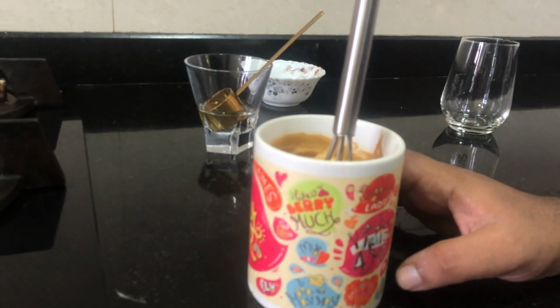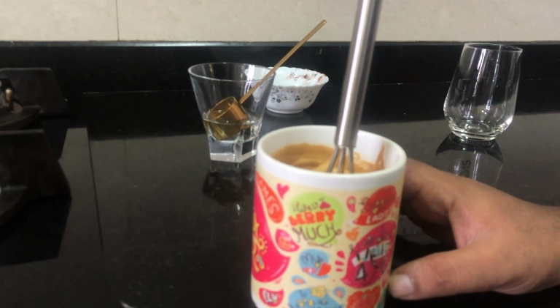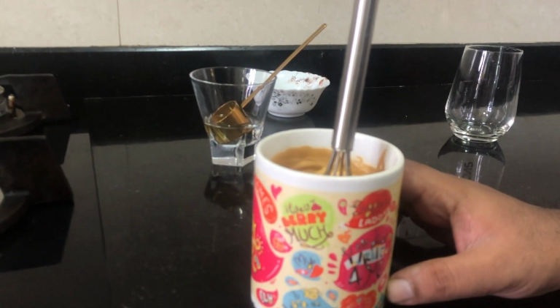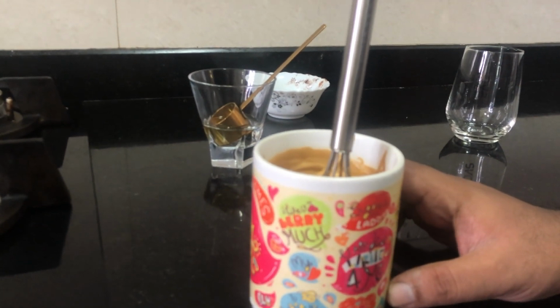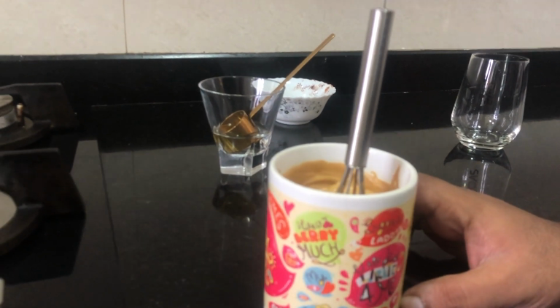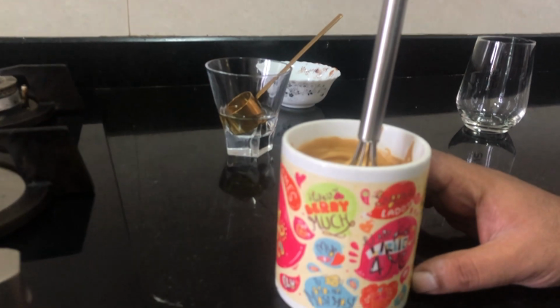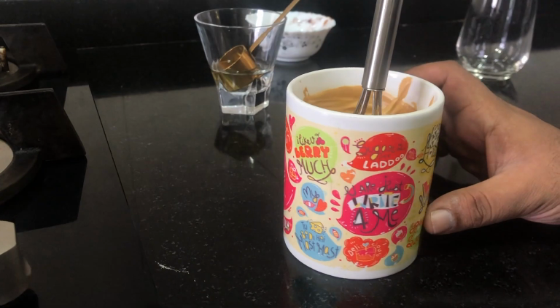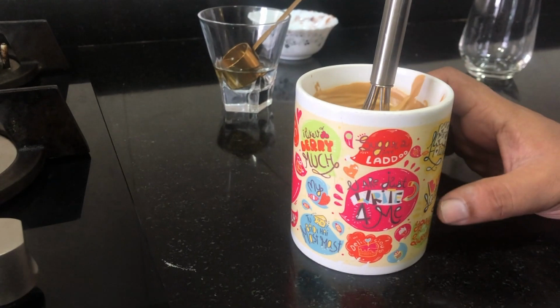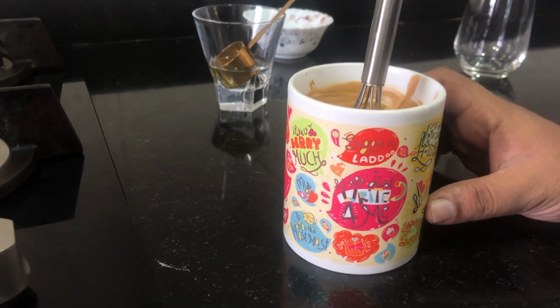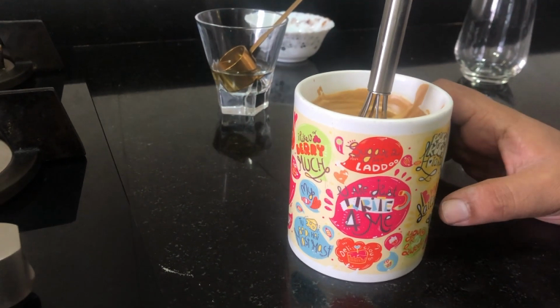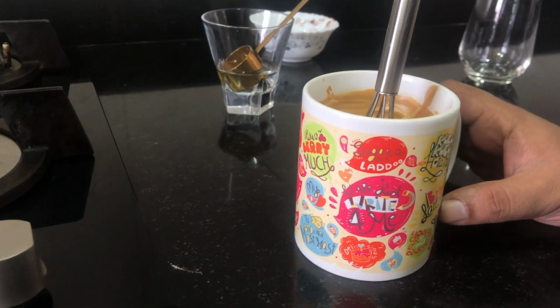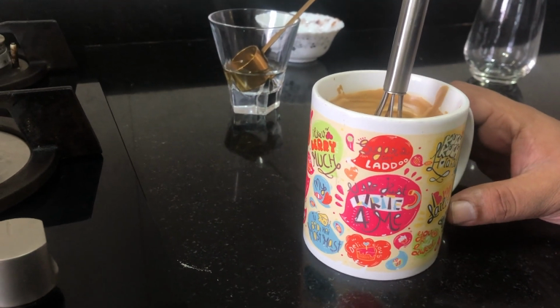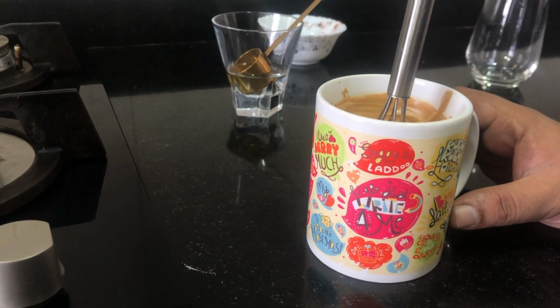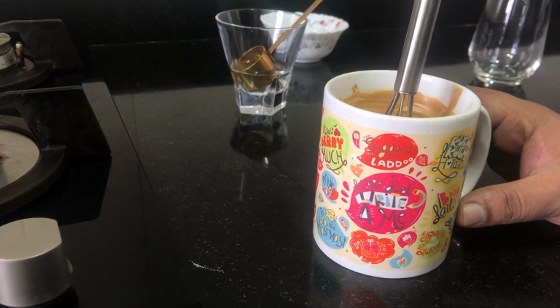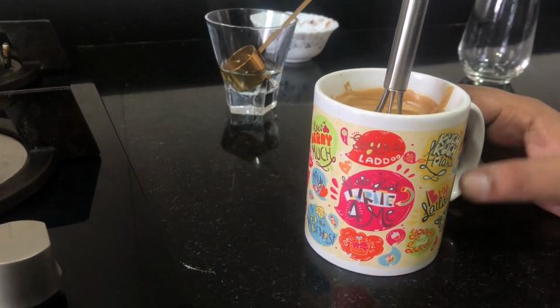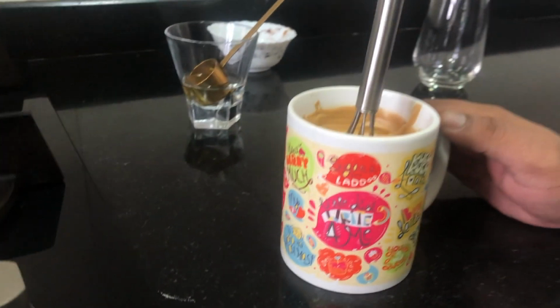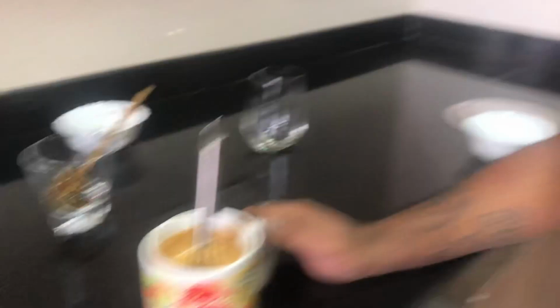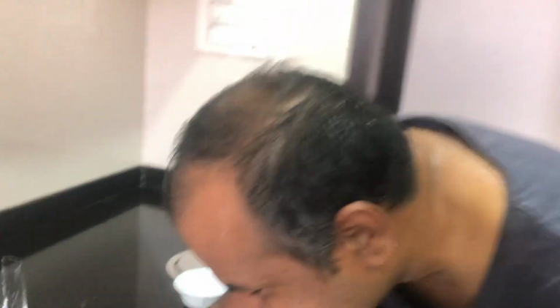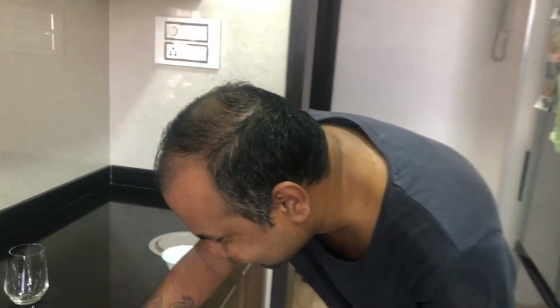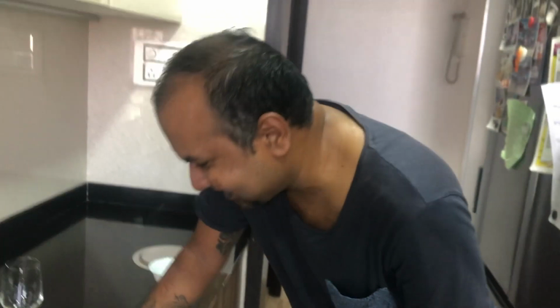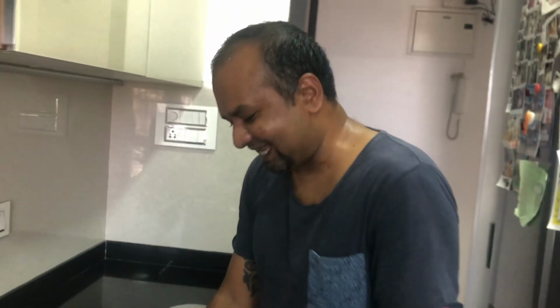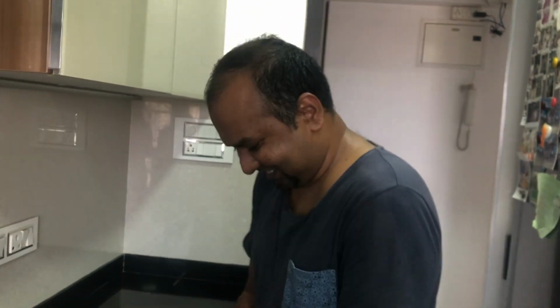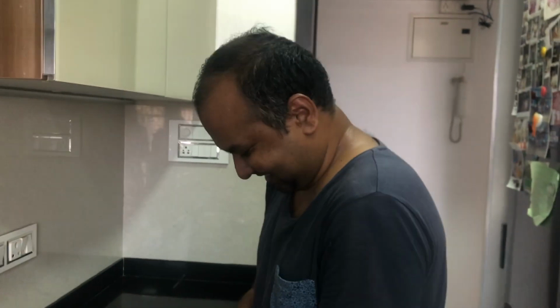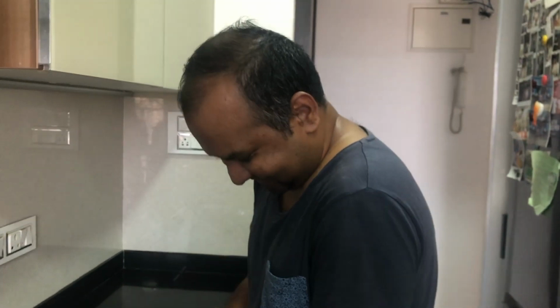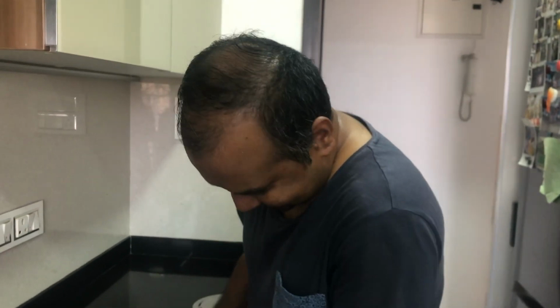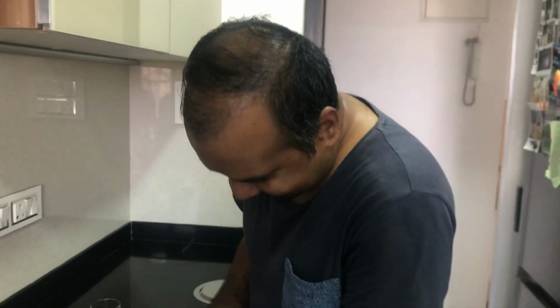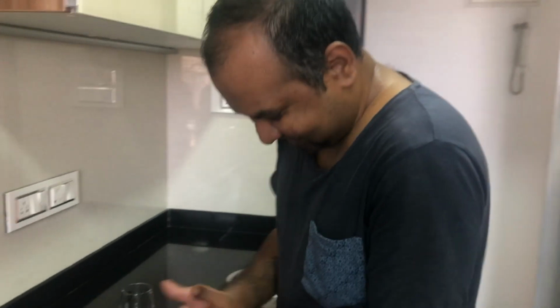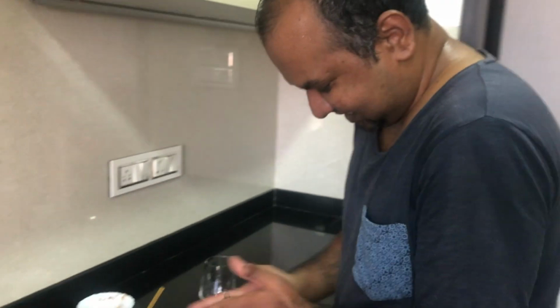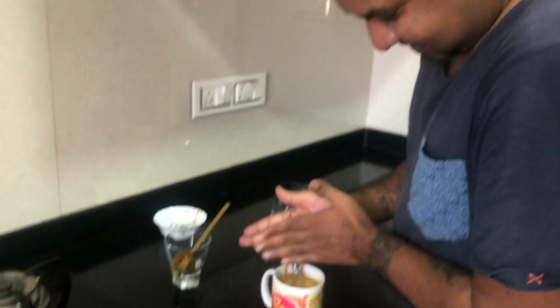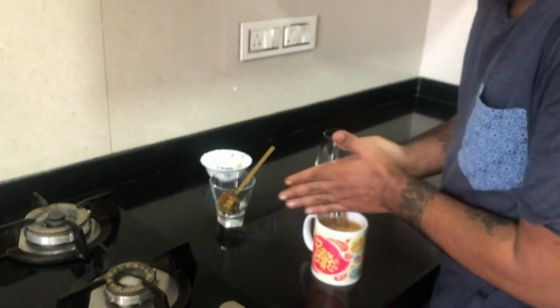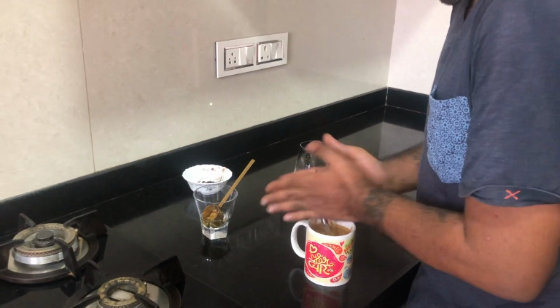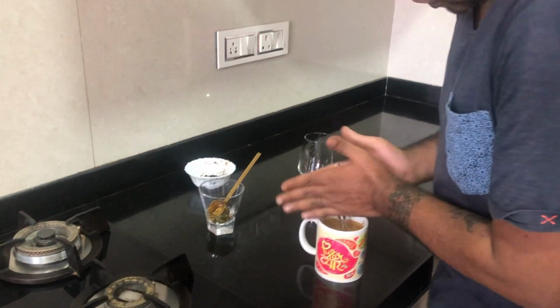This was a mug I got for Jerry when we initially started dating, and he still has it! Meanwhile, Jotsna has attempted to break it a few times but it survived.